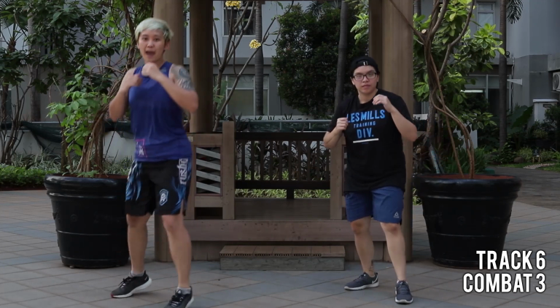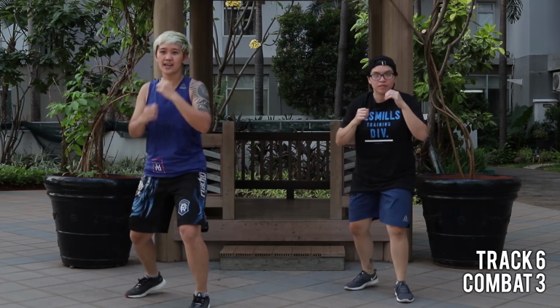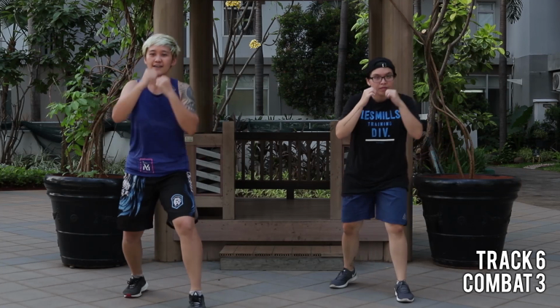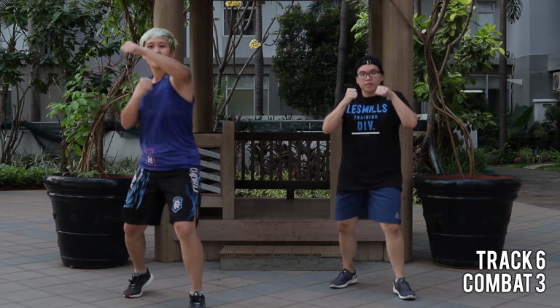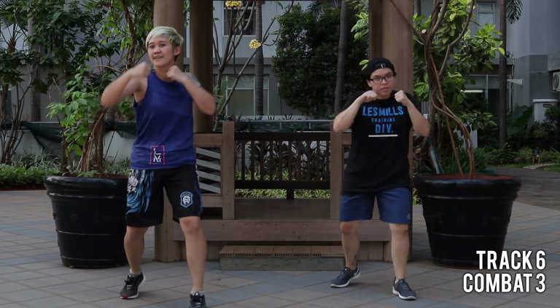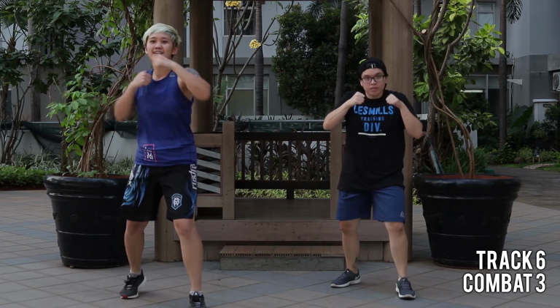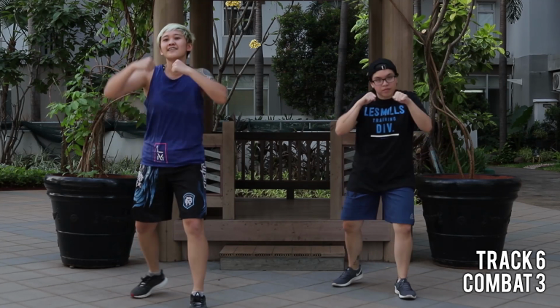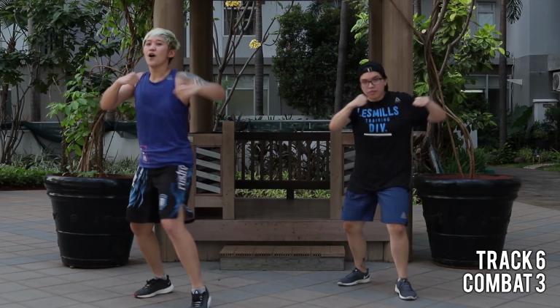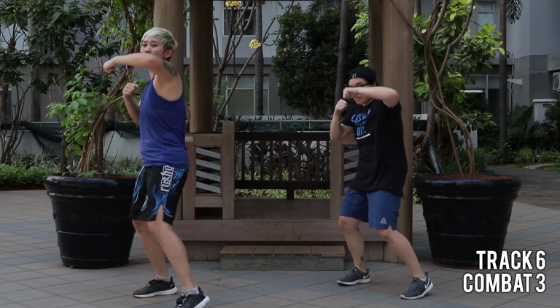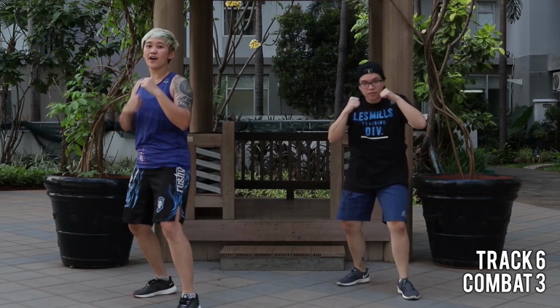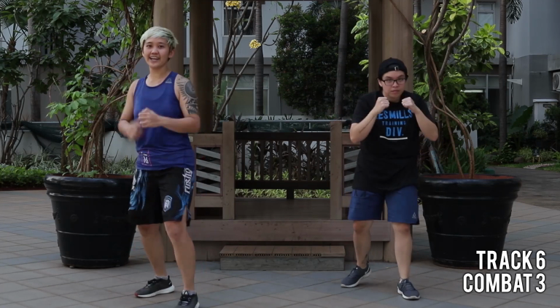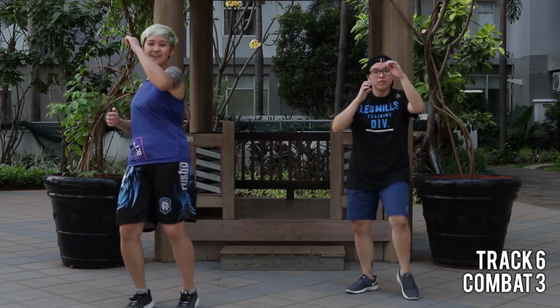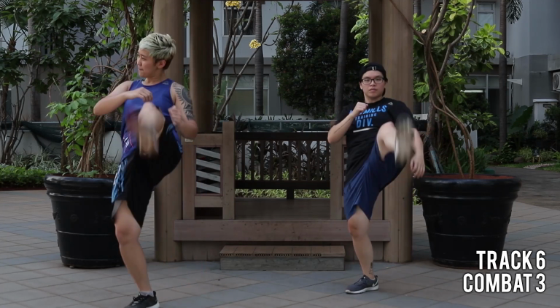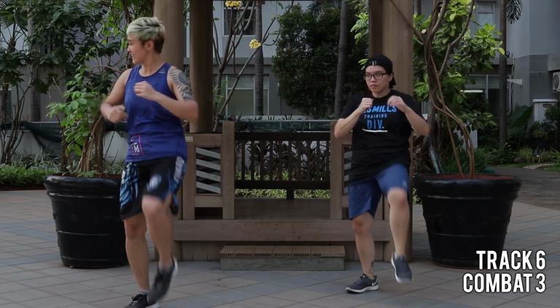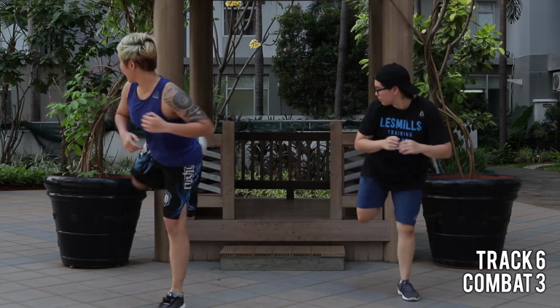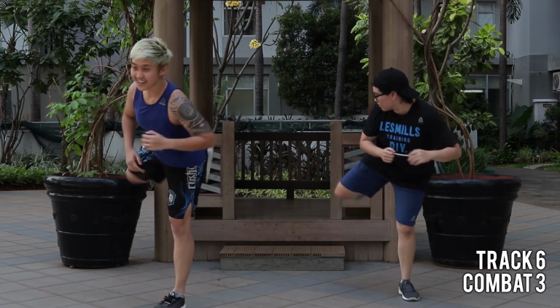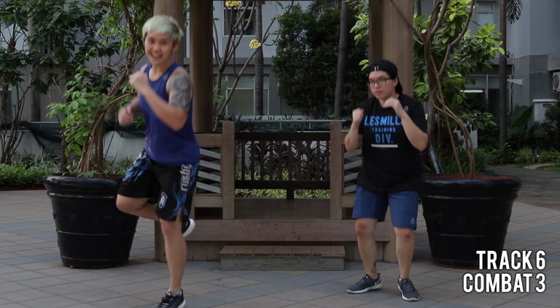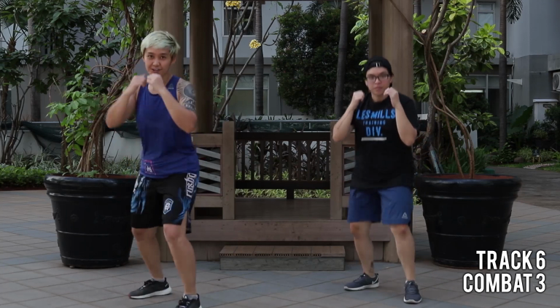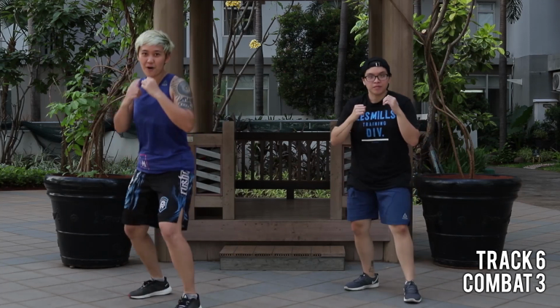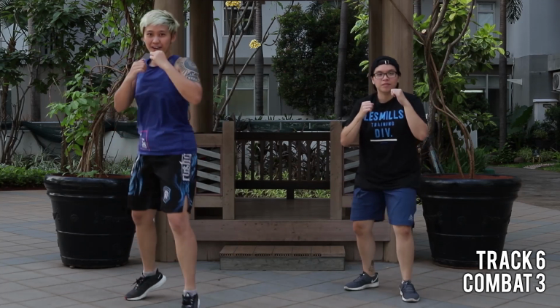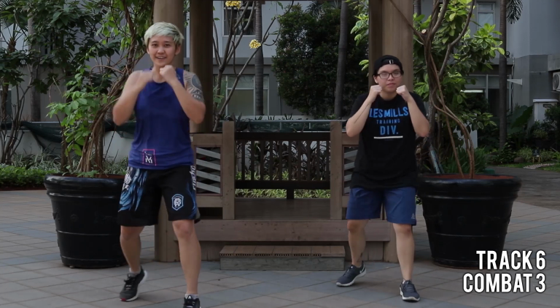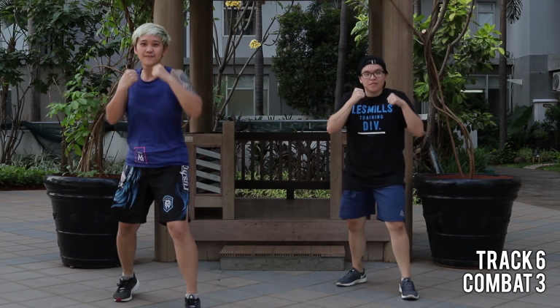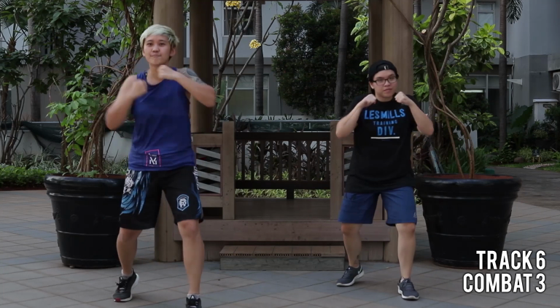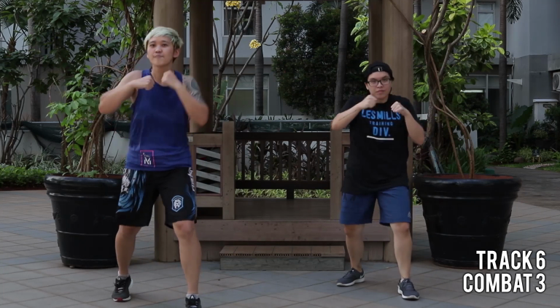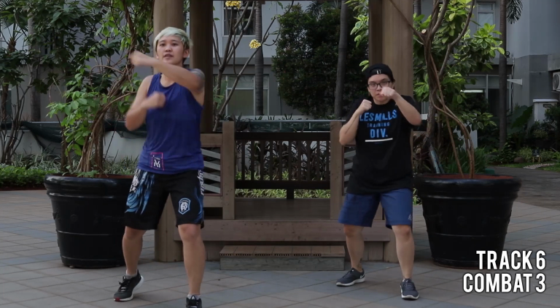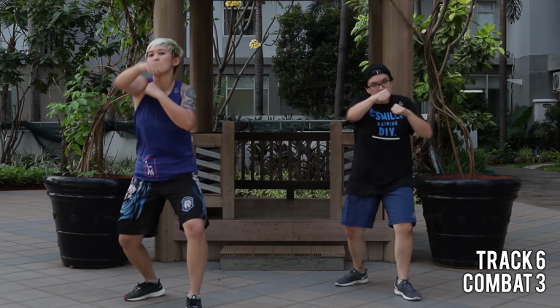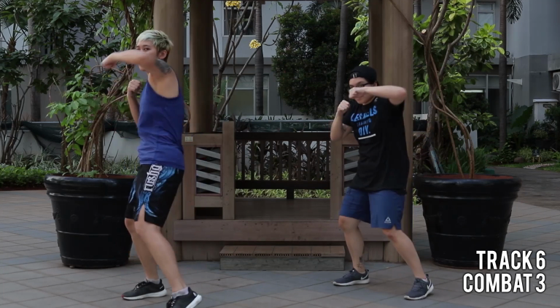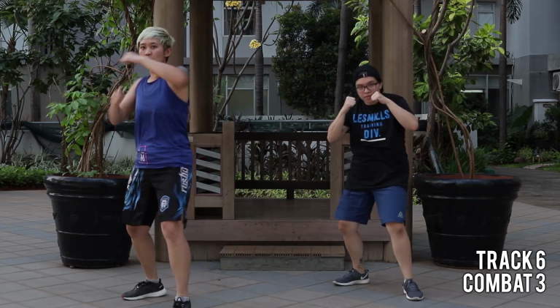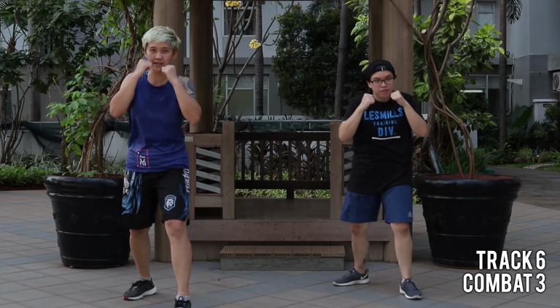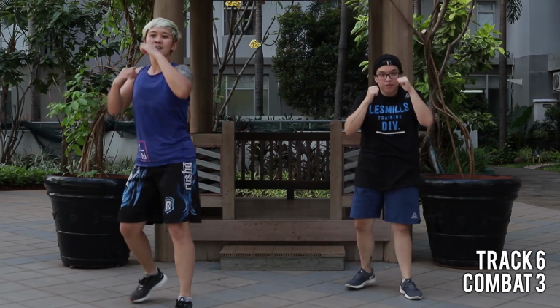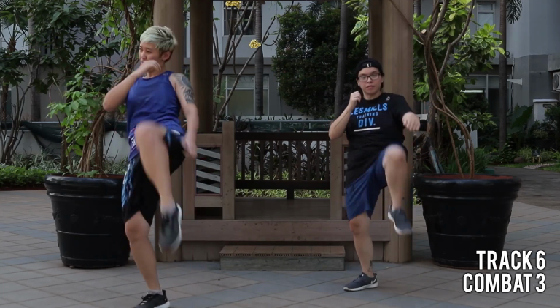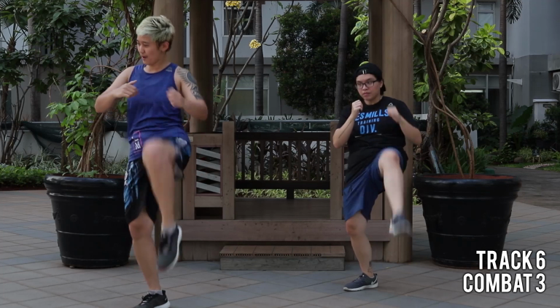Jabs. Hold, strong kick, back kick. That's your combo — roll, kick, bump.